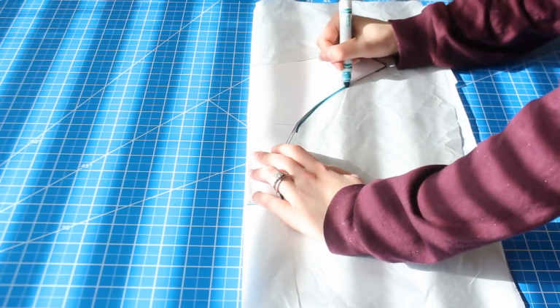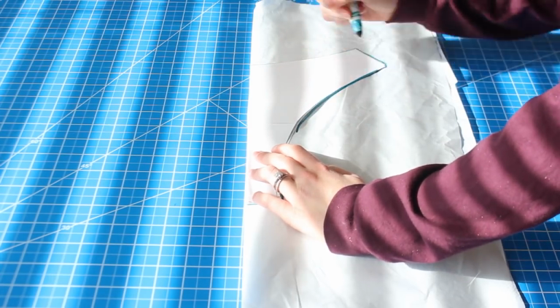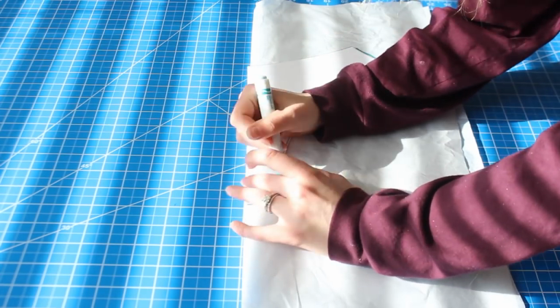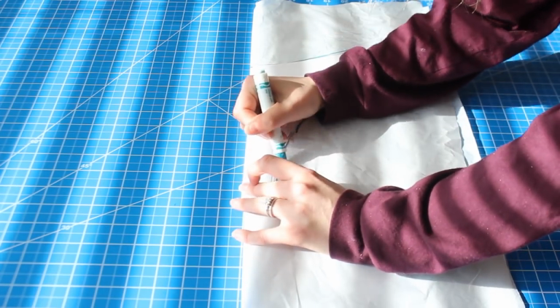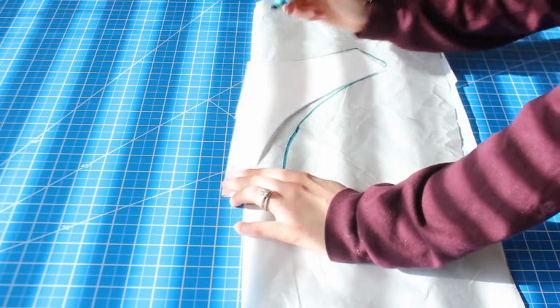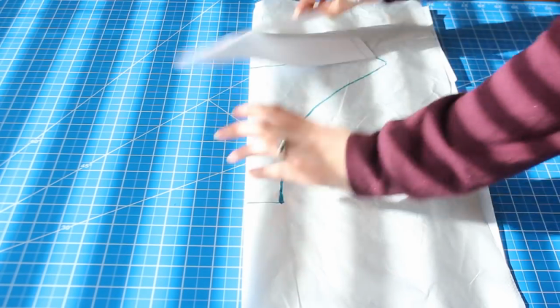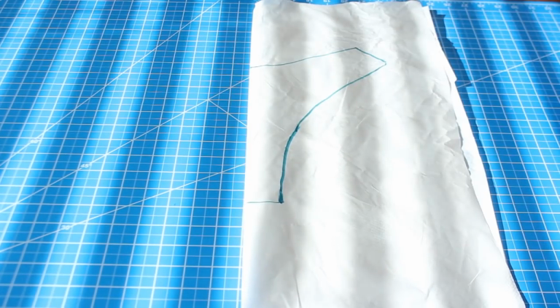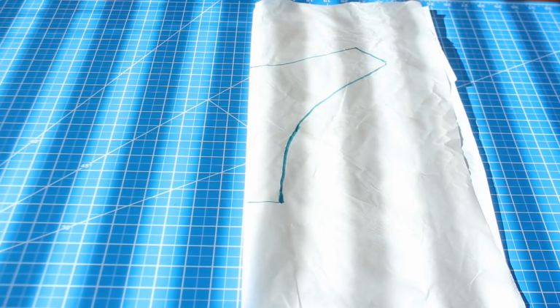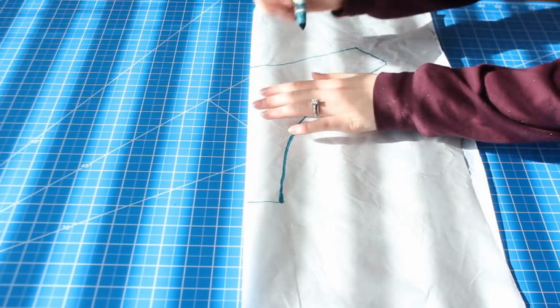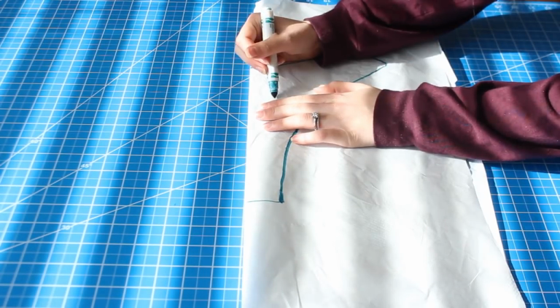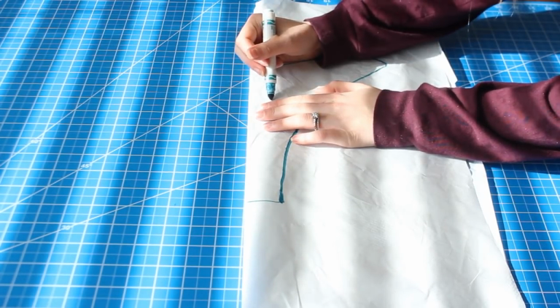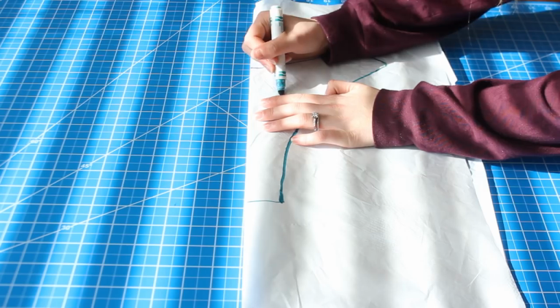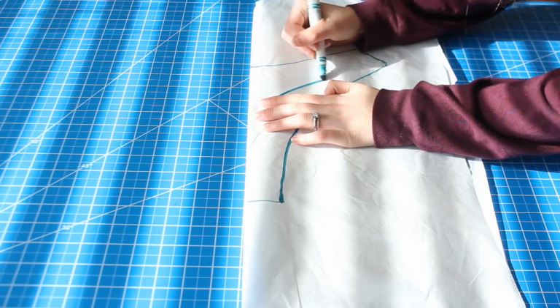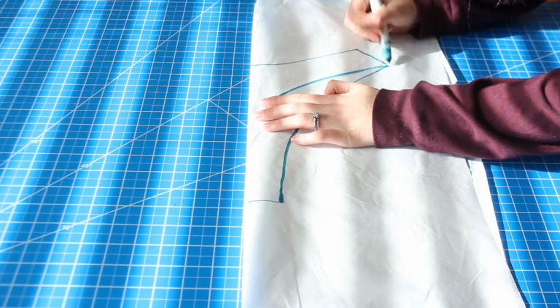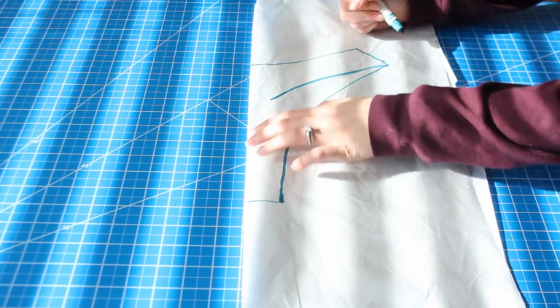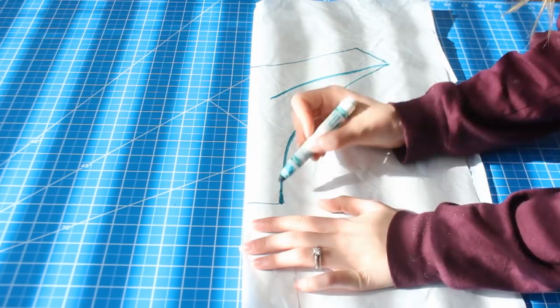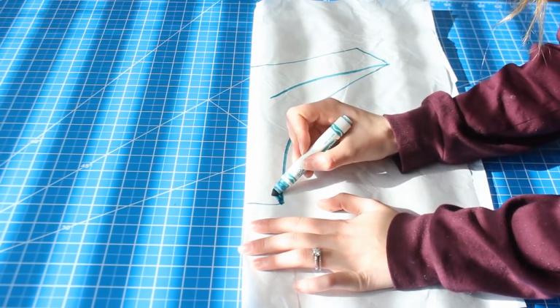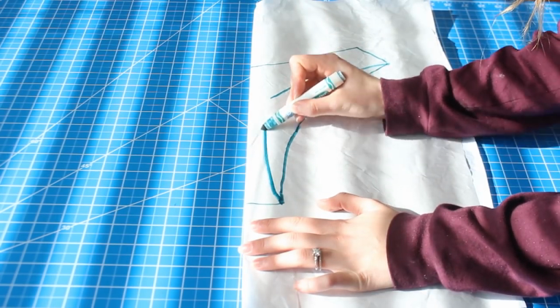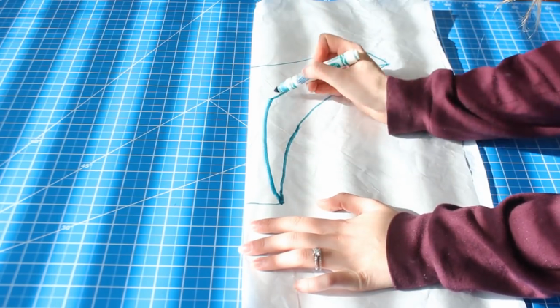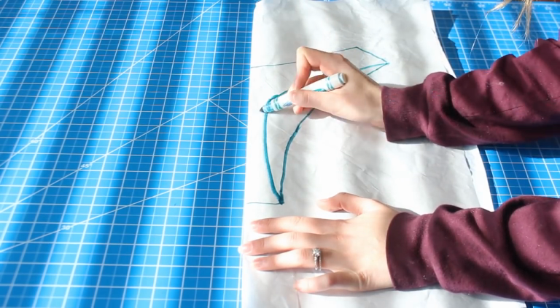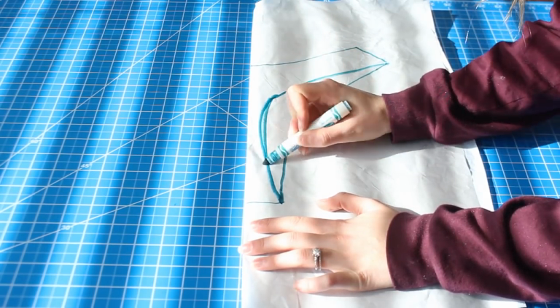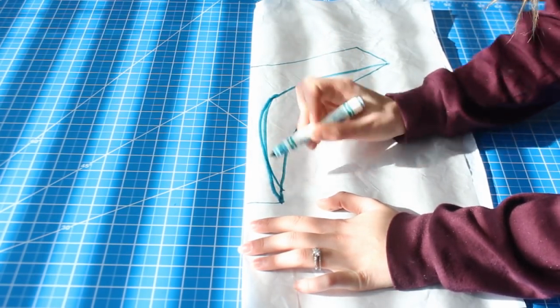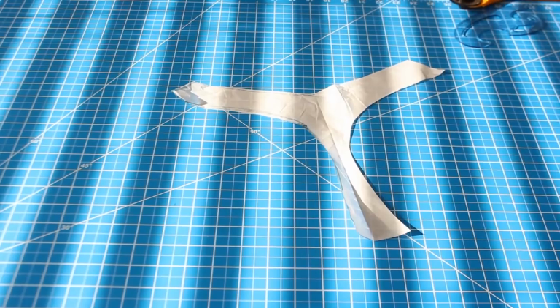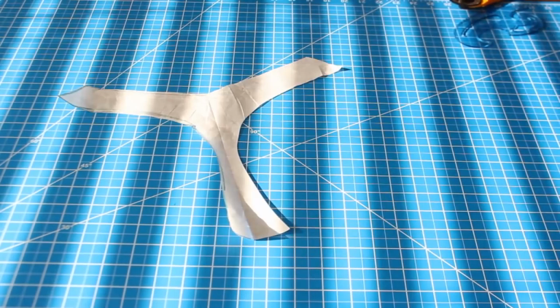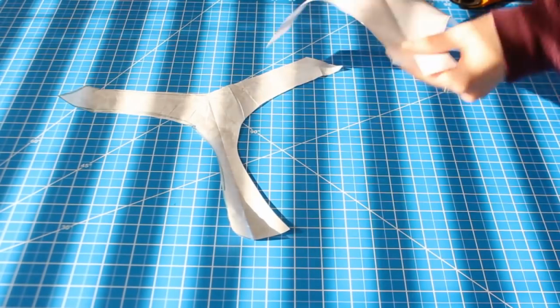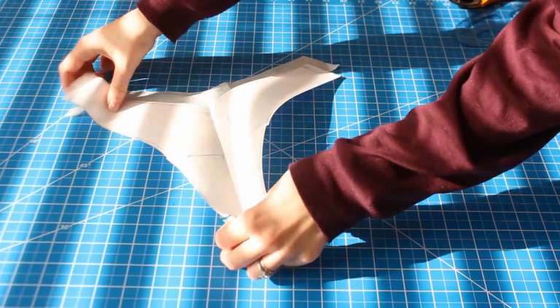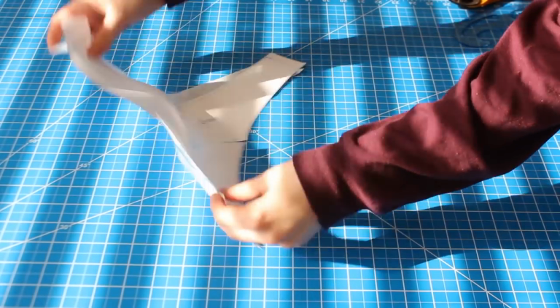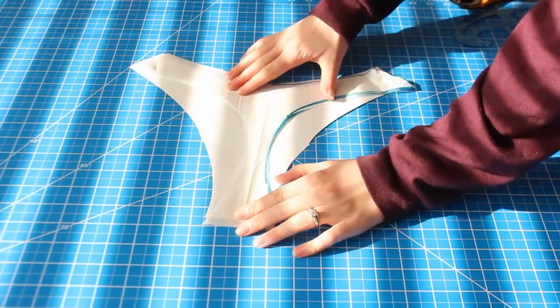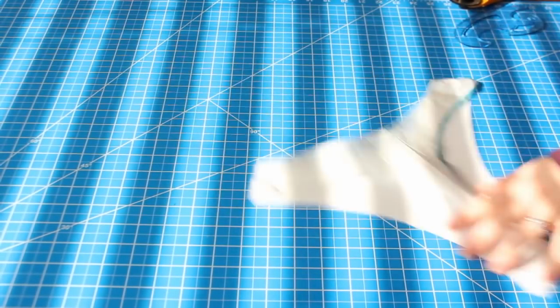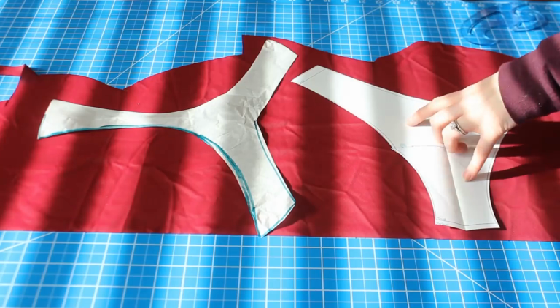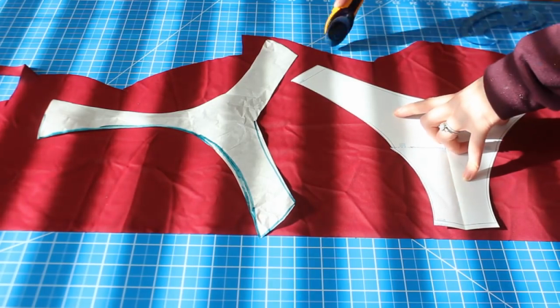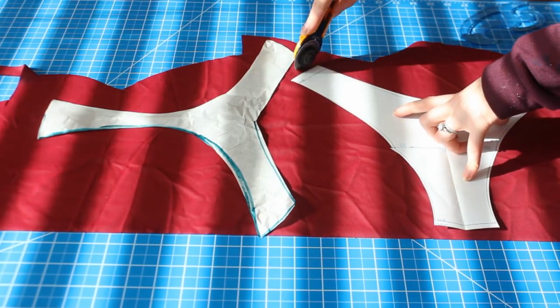So right now I'm just tracing it but as you'll see I'm going to go back in and customize that shape. So that's what it looks like. Now you're going to cut out your pattern and get your front piece ready.